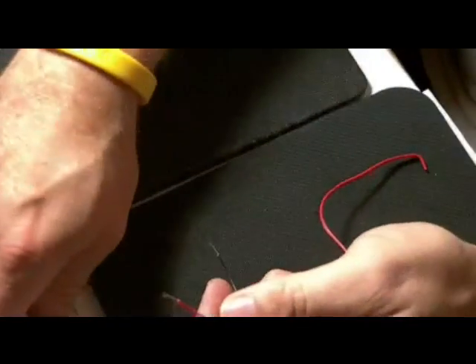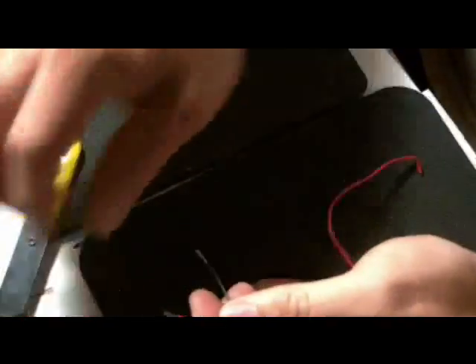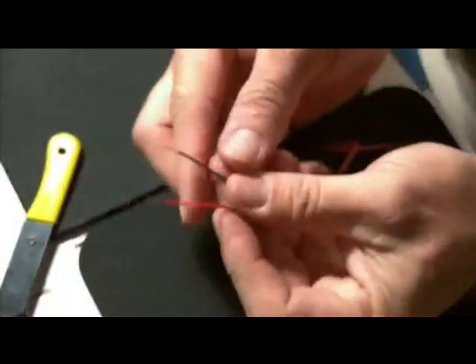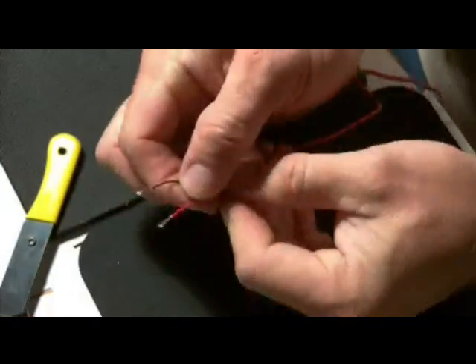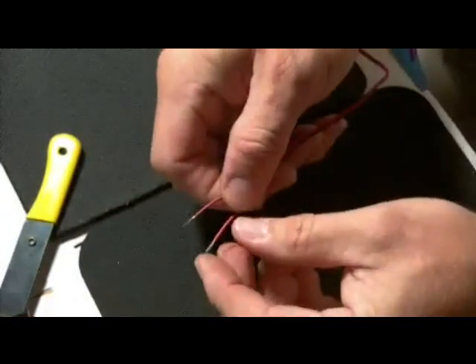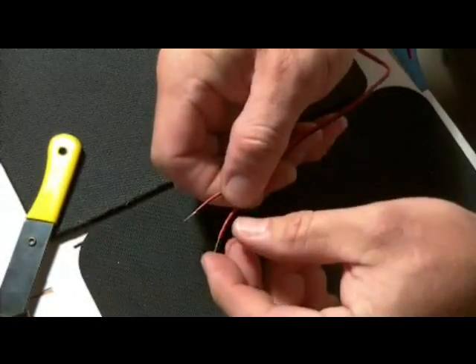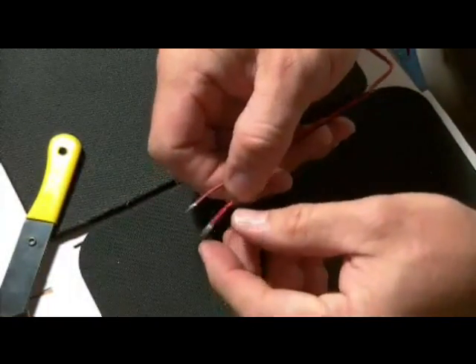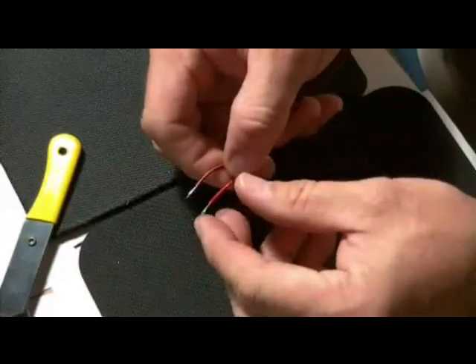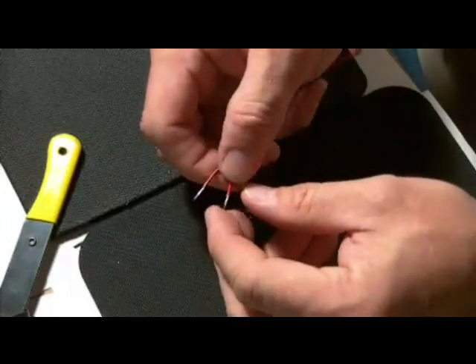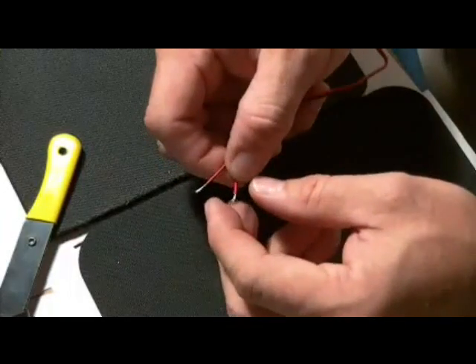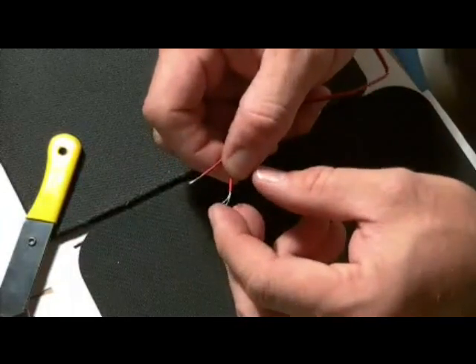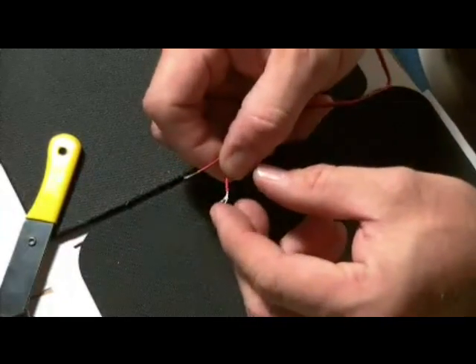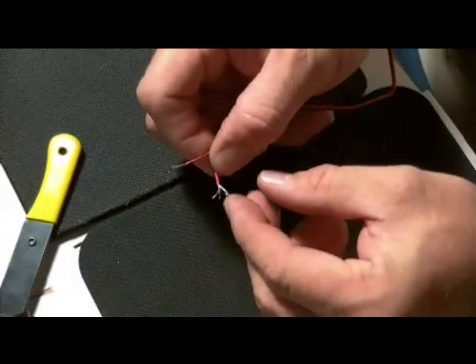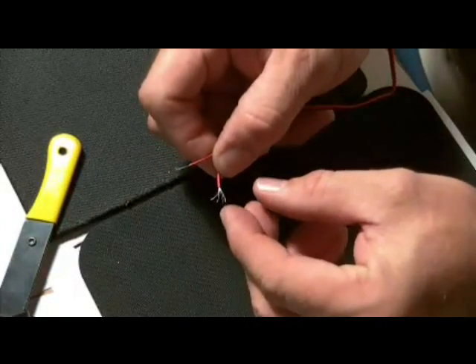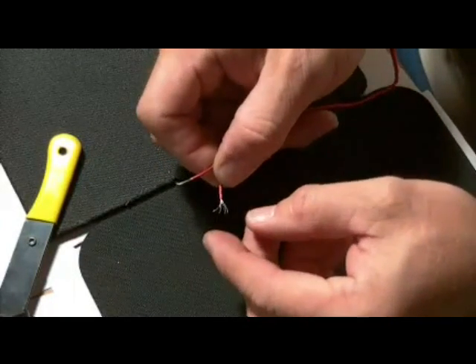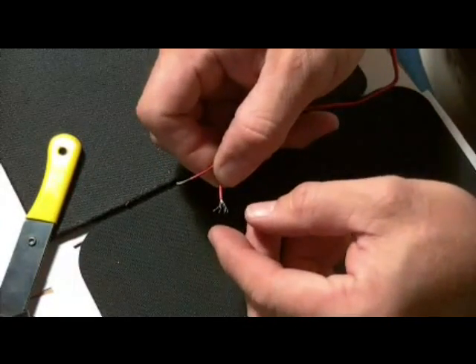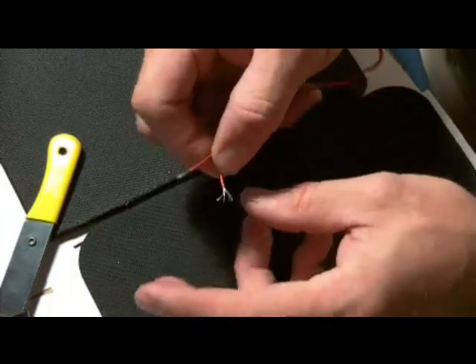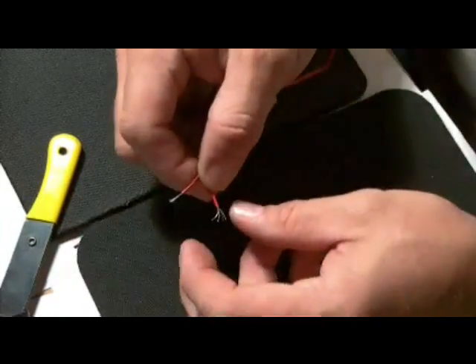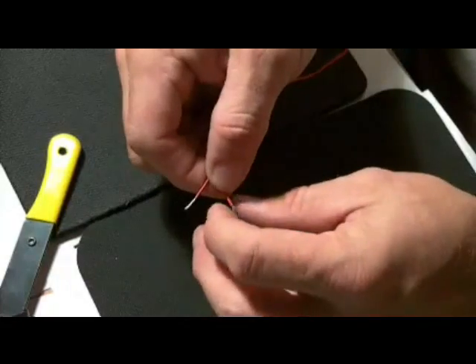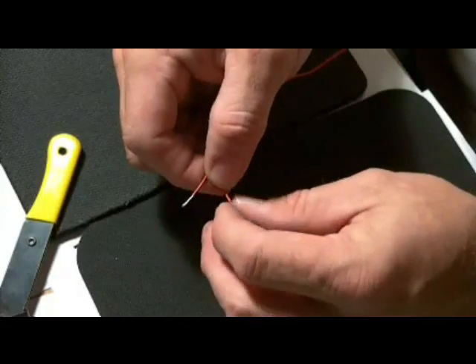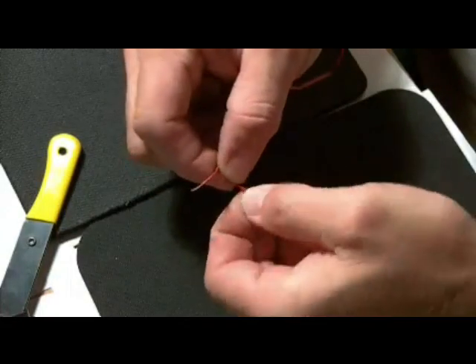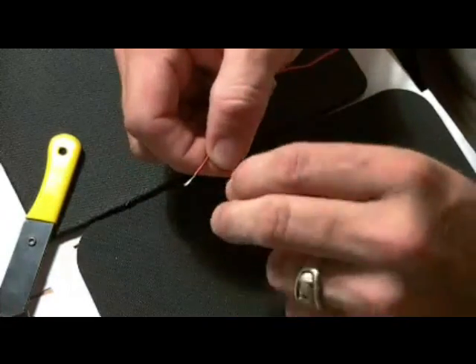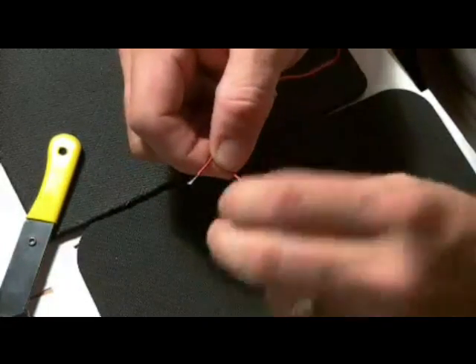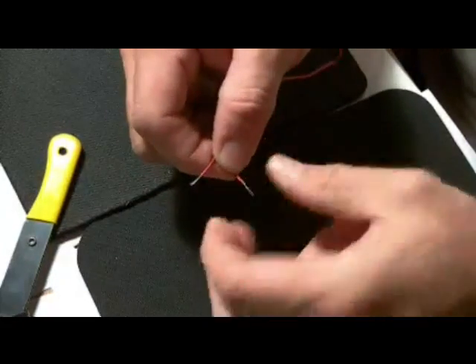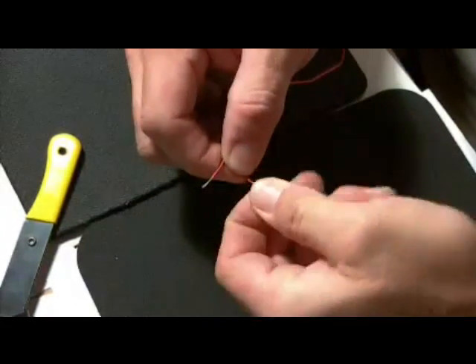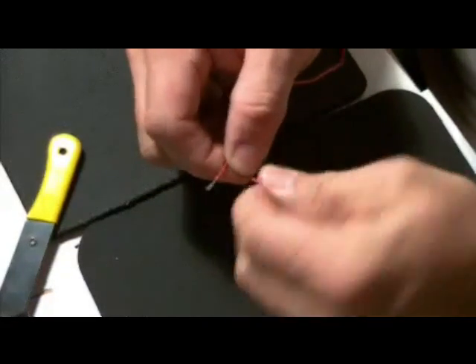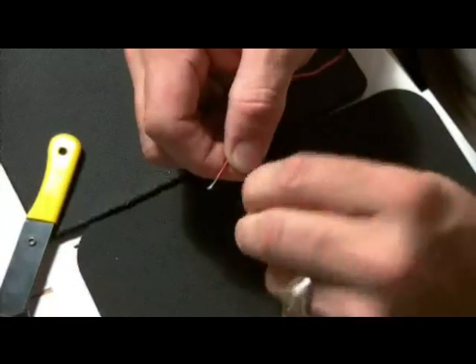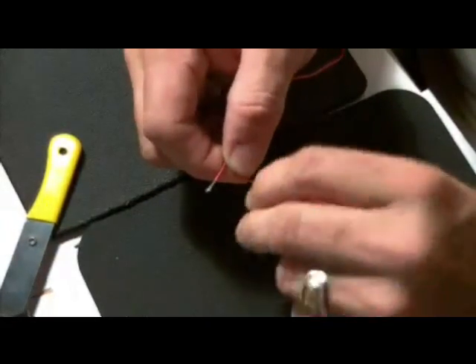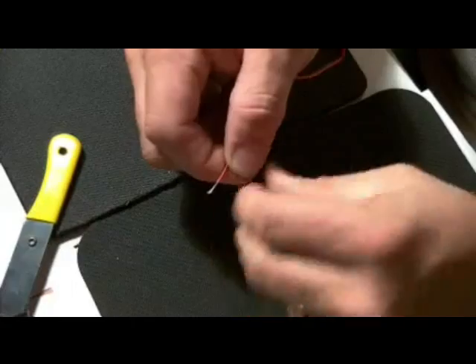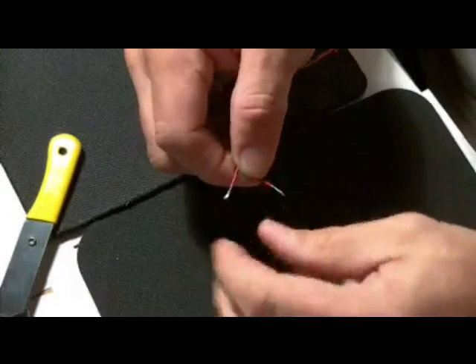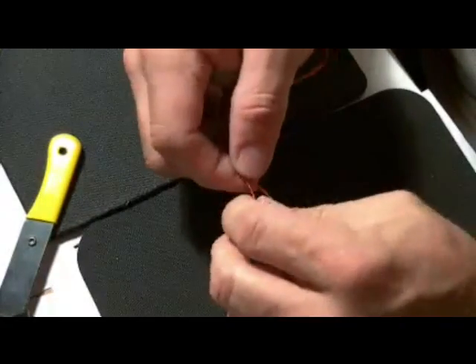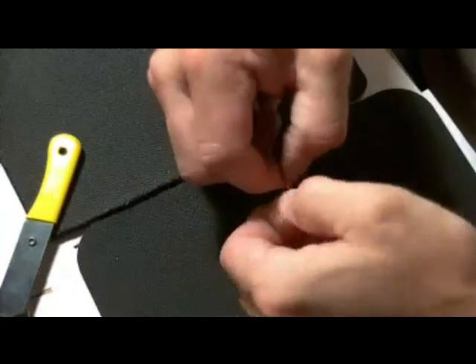So you strip both wires. As you can see, these are stranded wires. So when you do that, you want to twist them to get all the wires together on both leads.